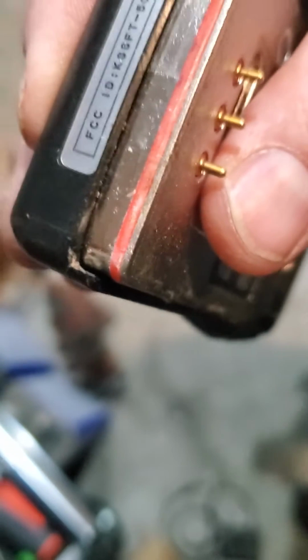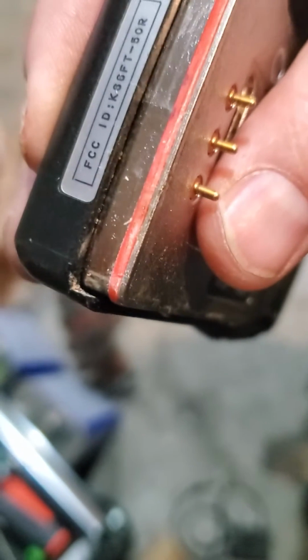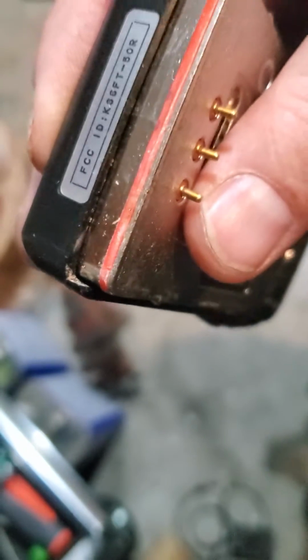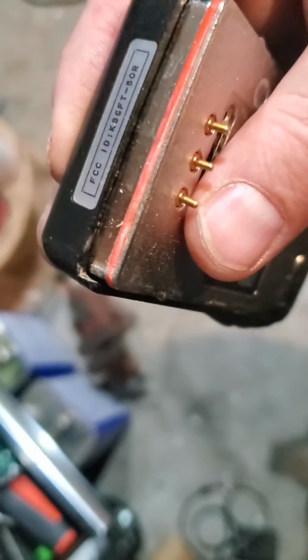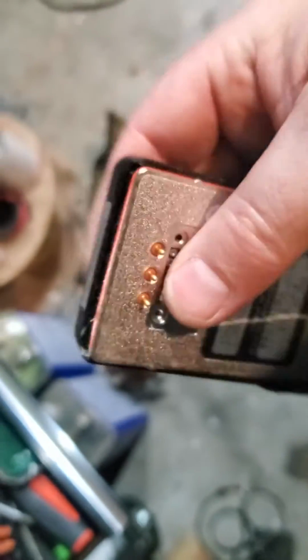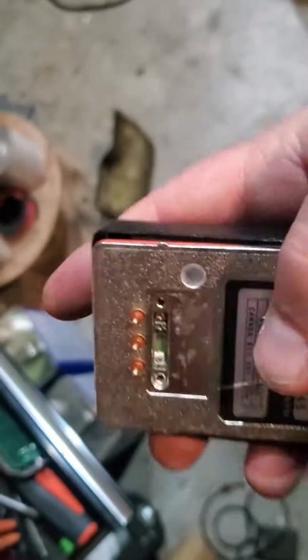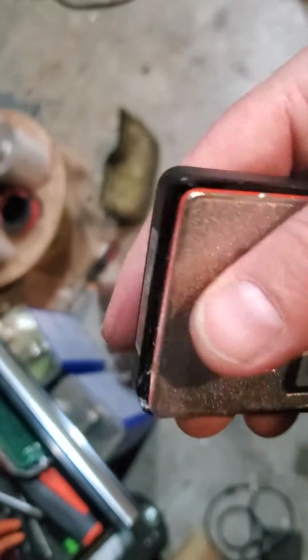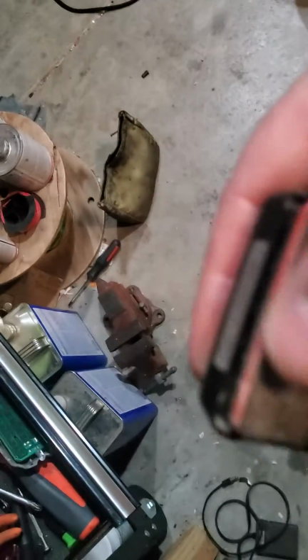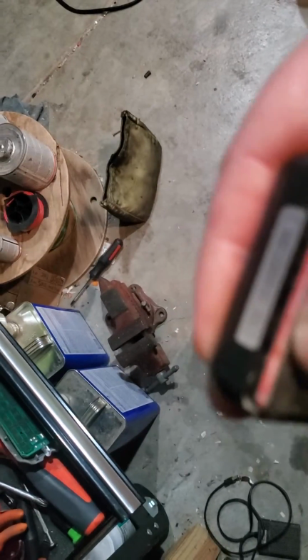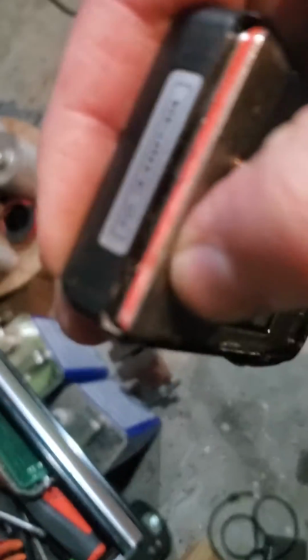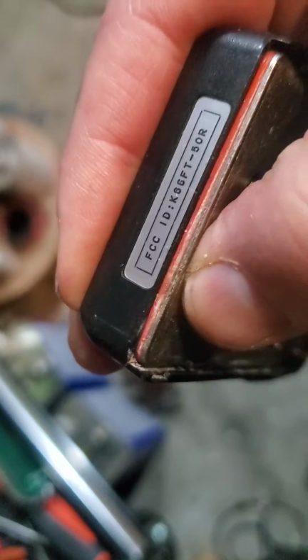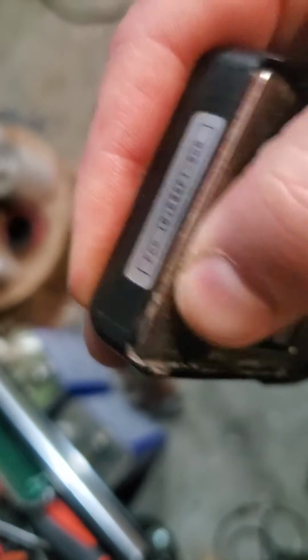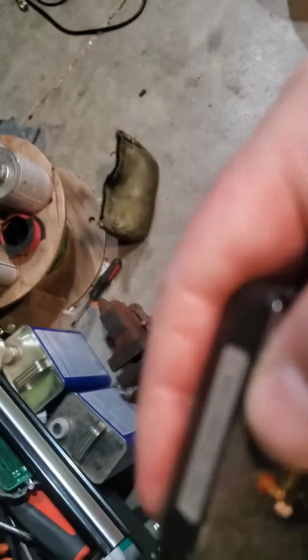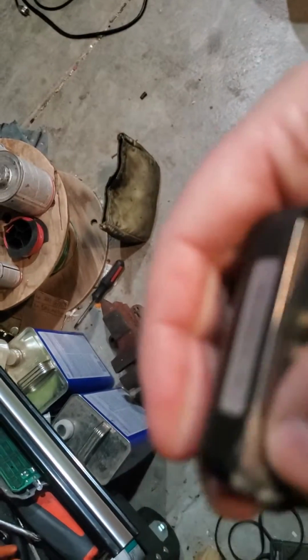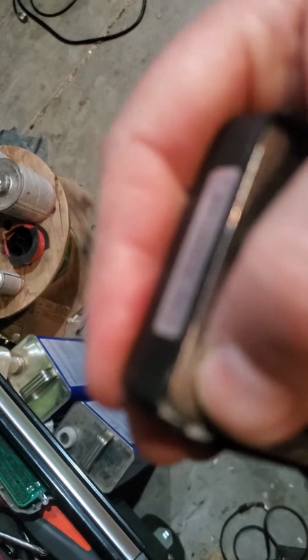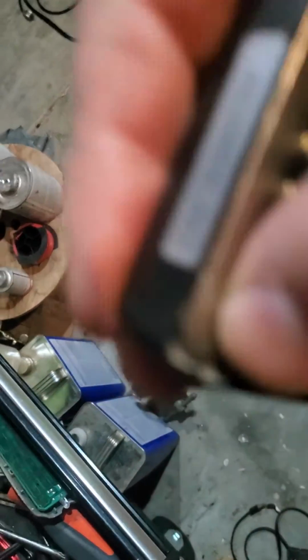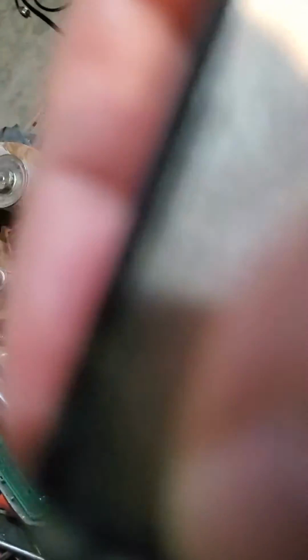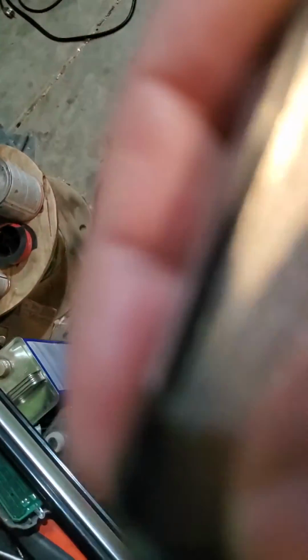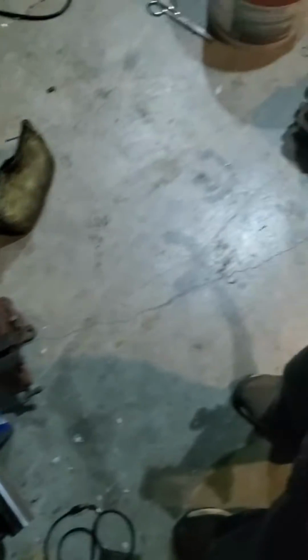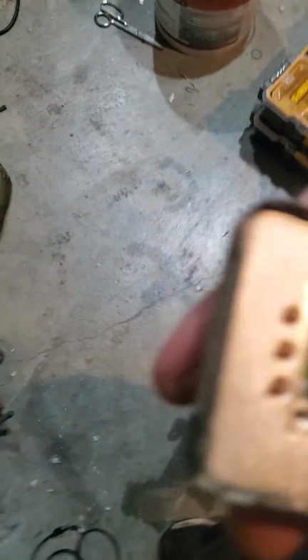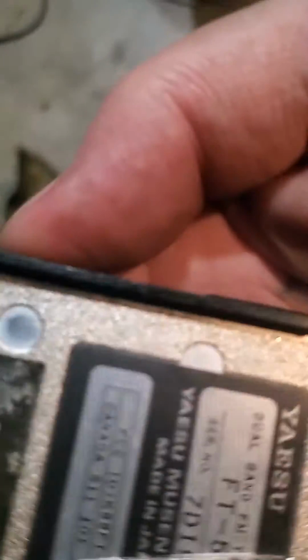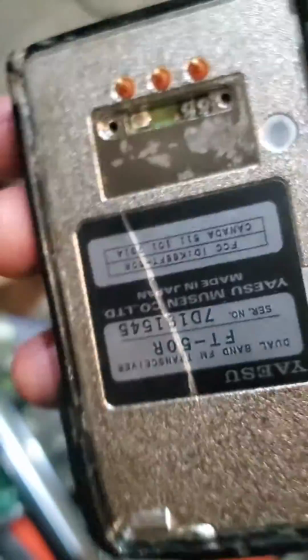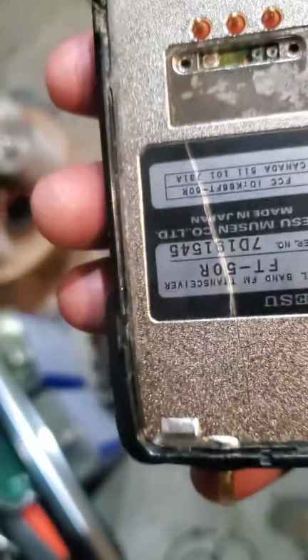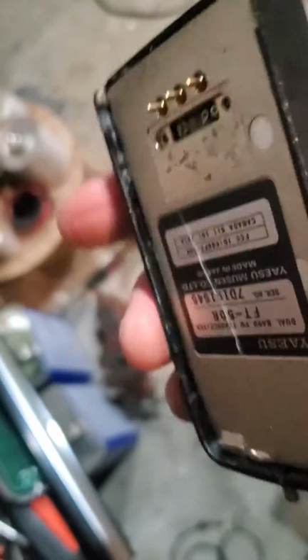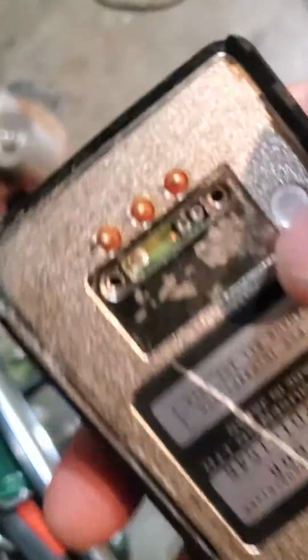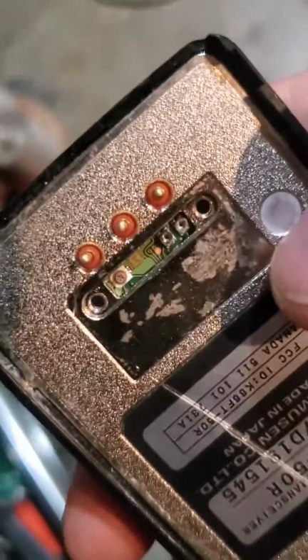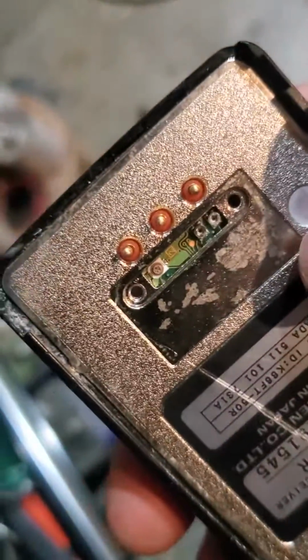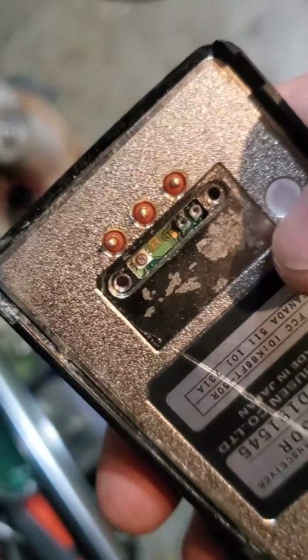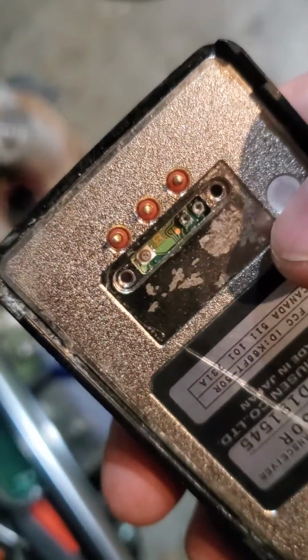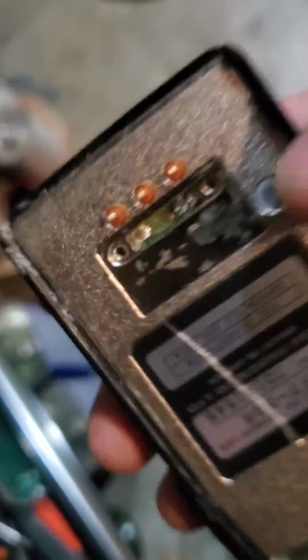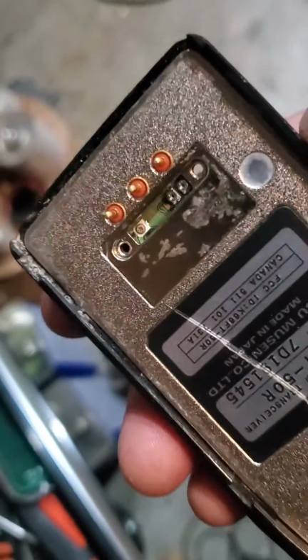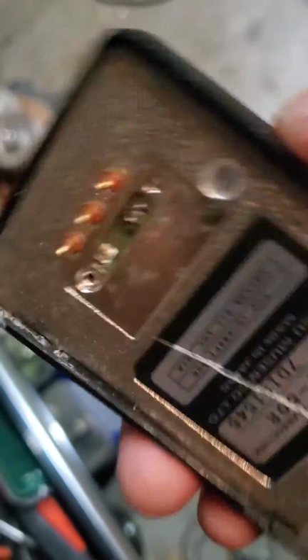Then carefully, carefully push this back in. I put a little bit of Vaseline on here because it didn't want to go — just press it down. It keeps wanting to hang in one spot. There are two screws right here on this particular radio.